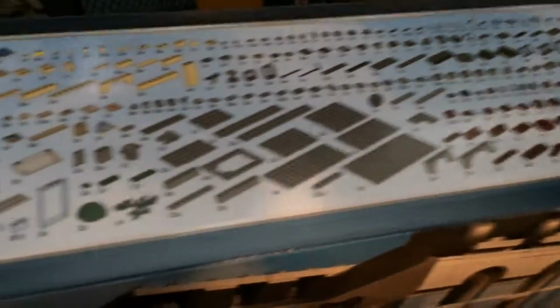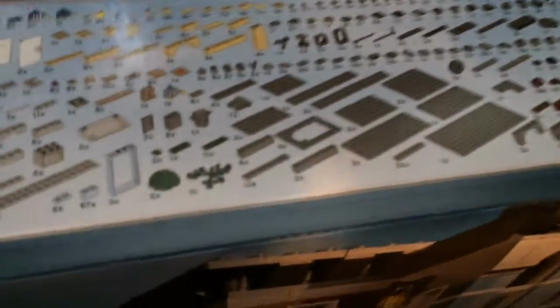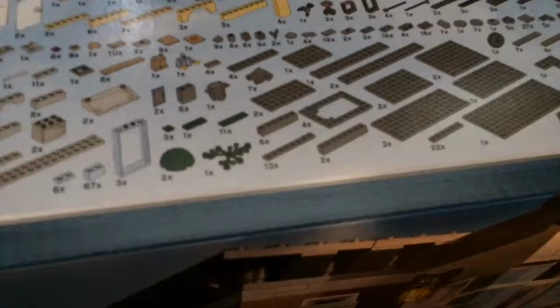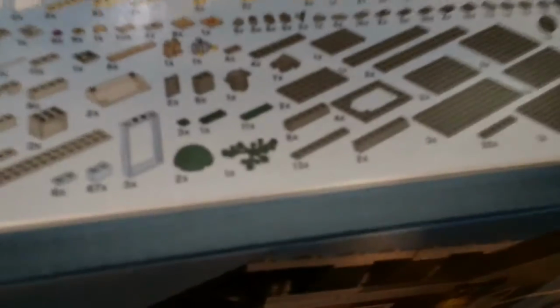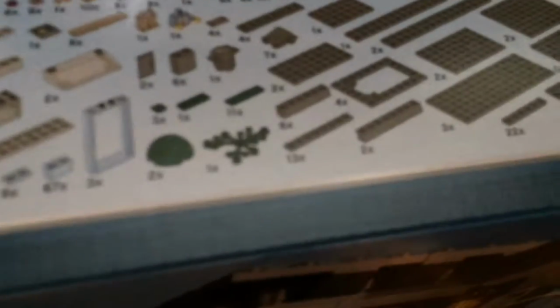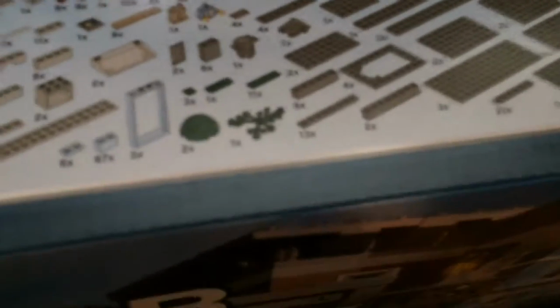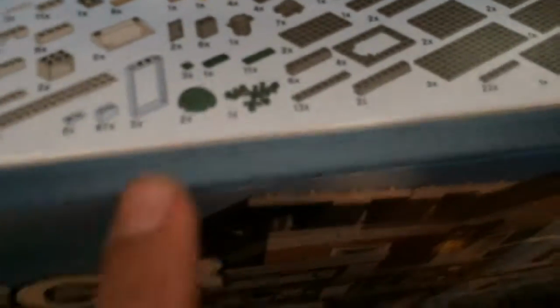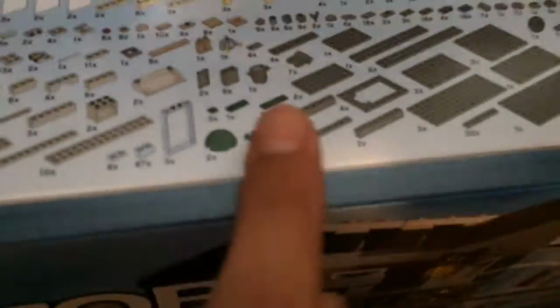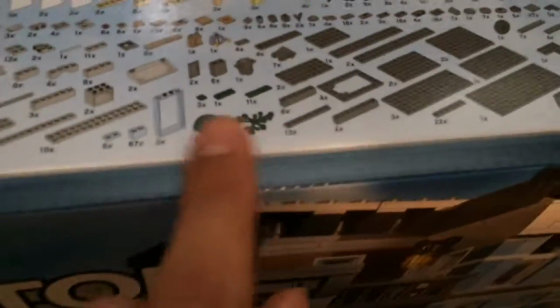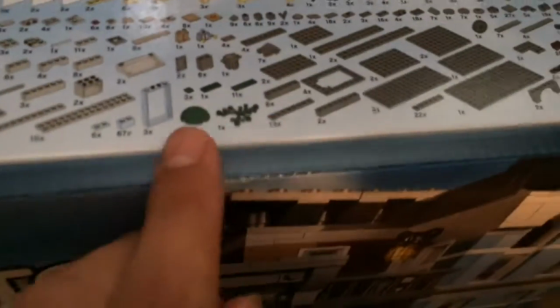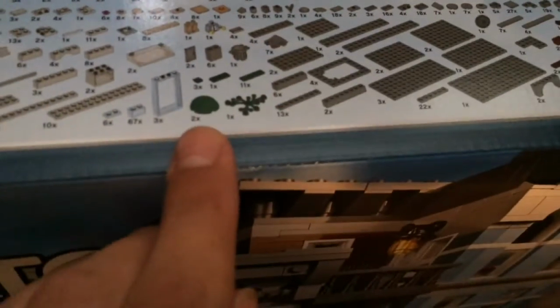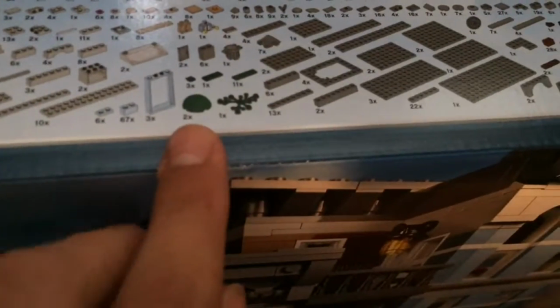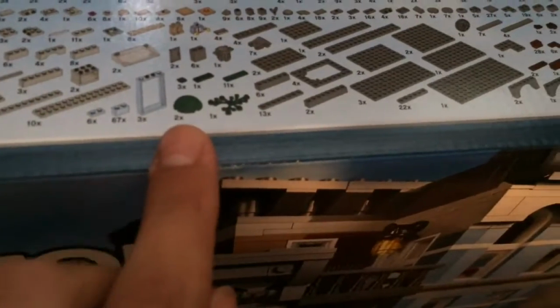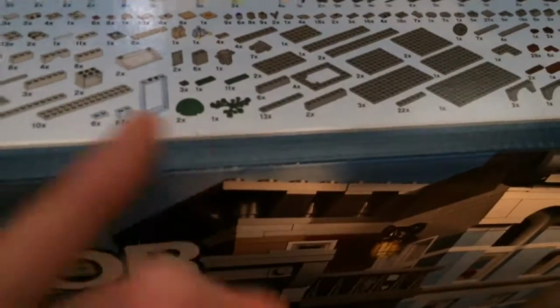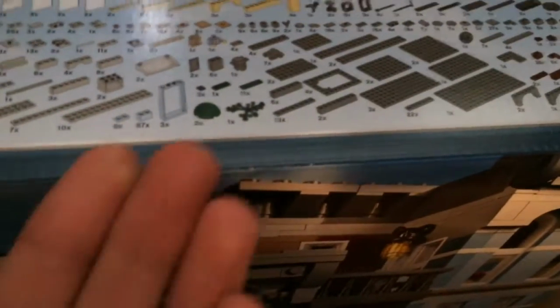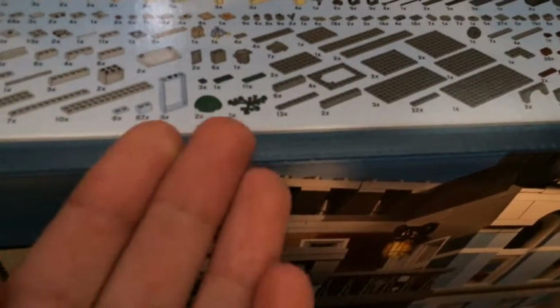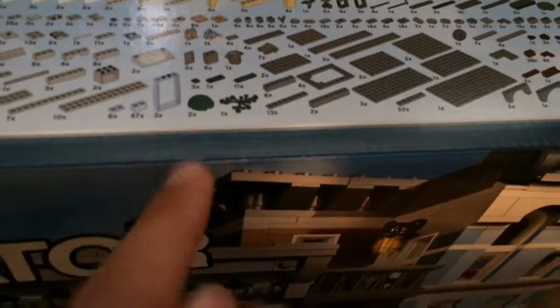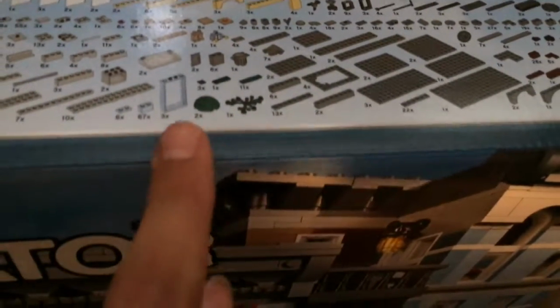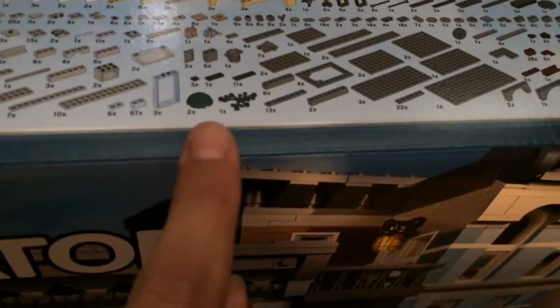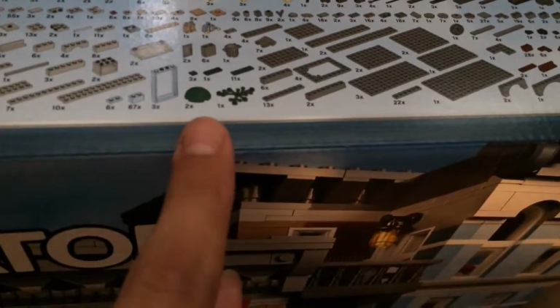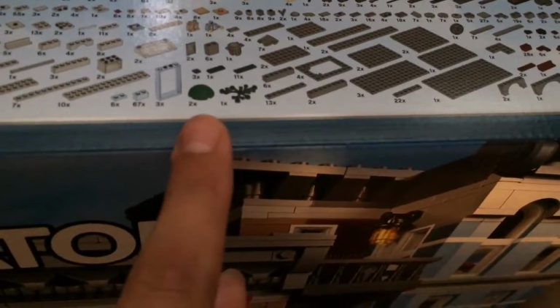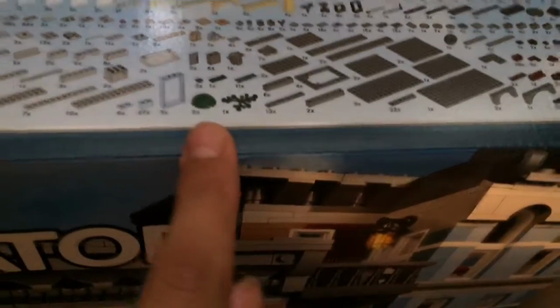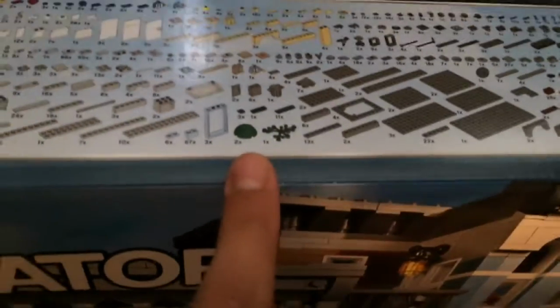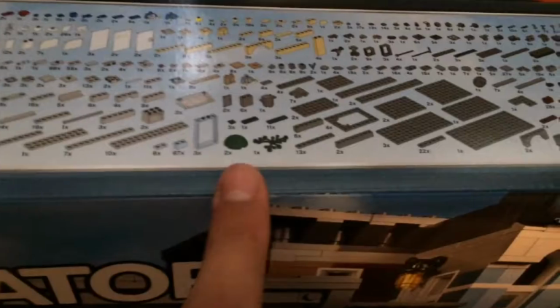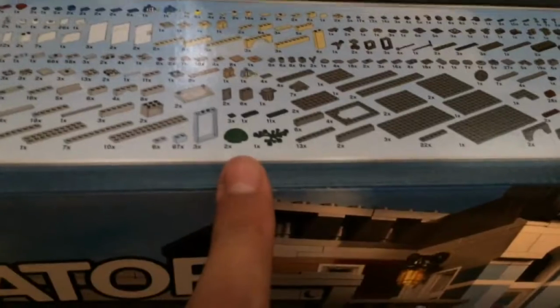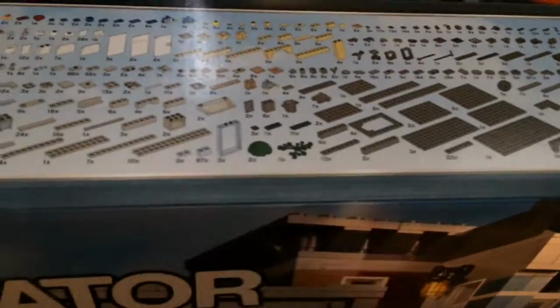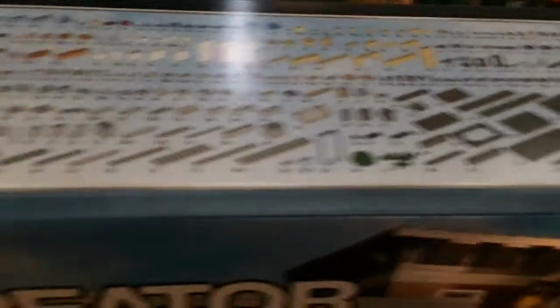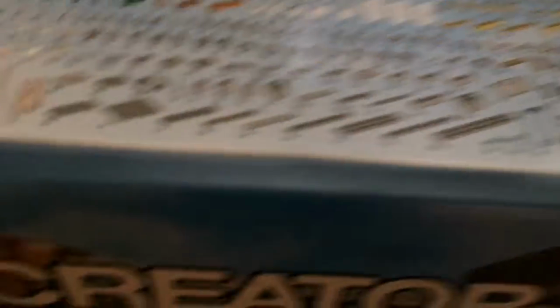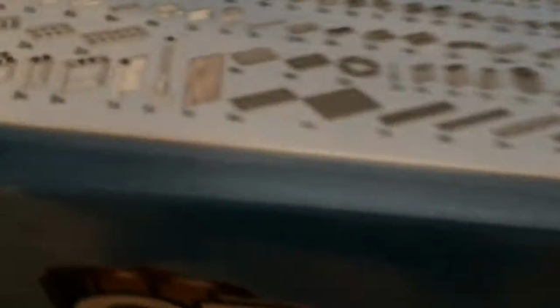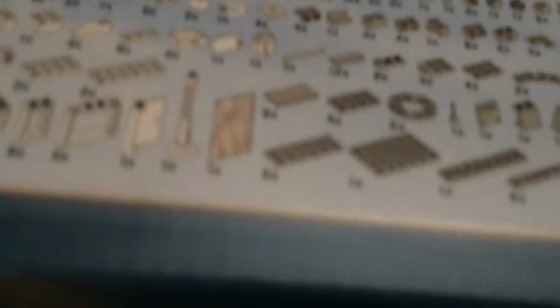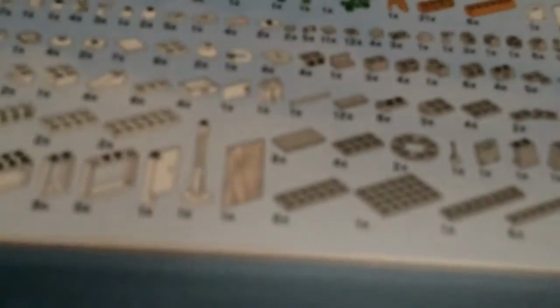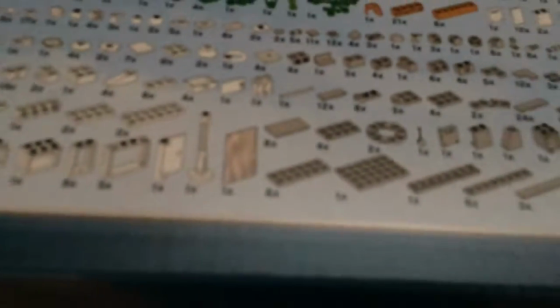You also get these domes — I've never used these before, well not in green anyway.